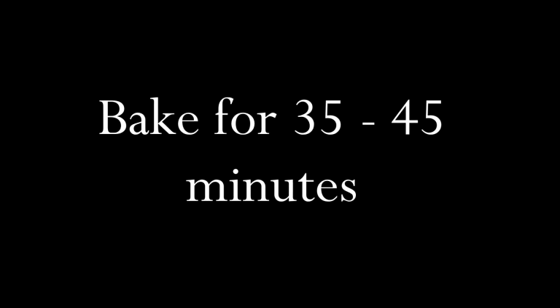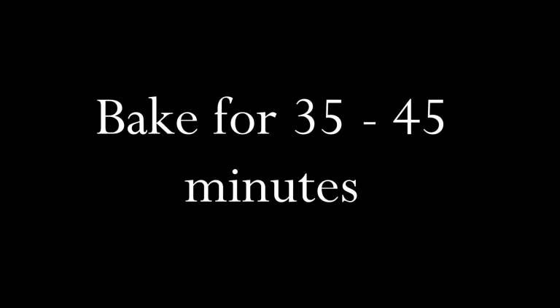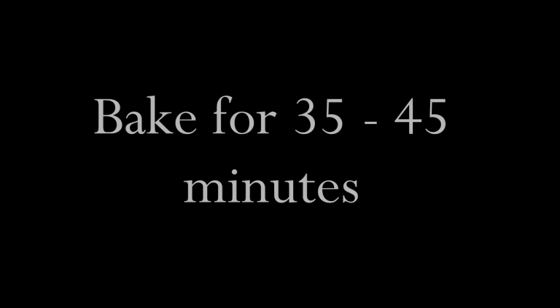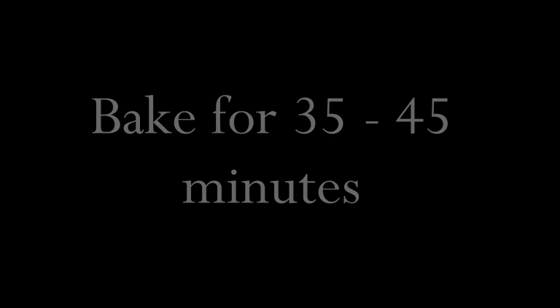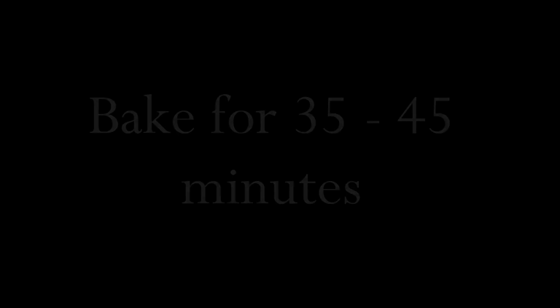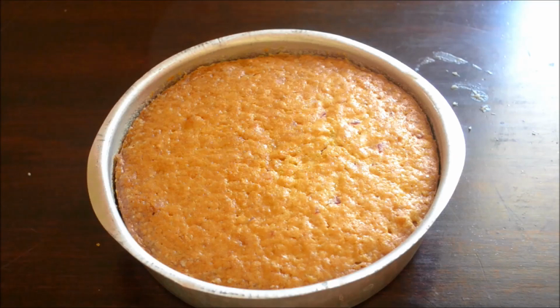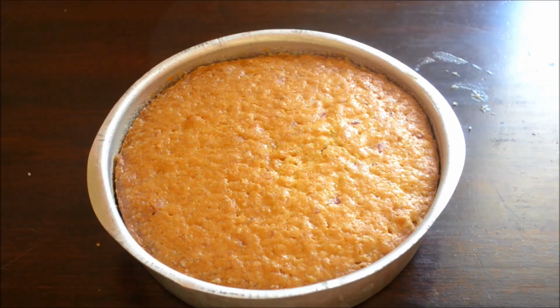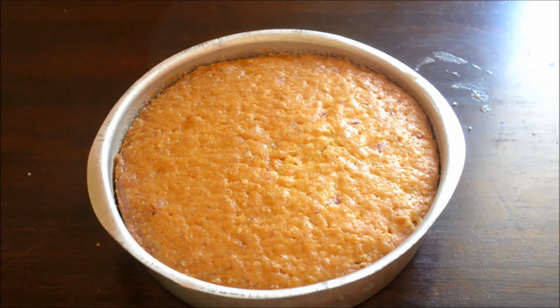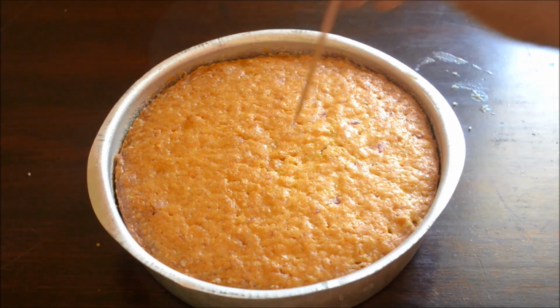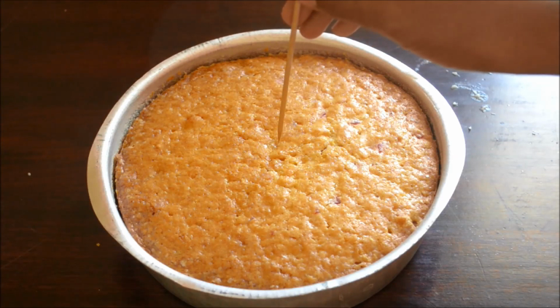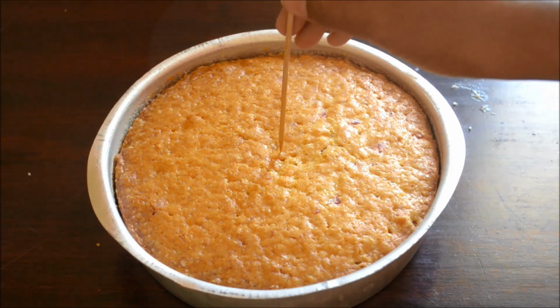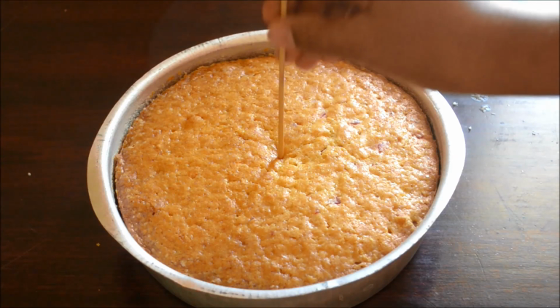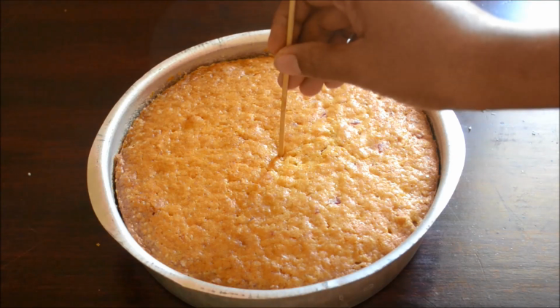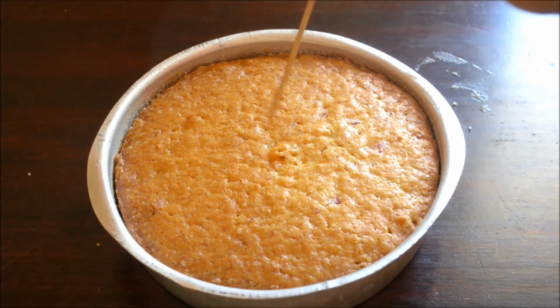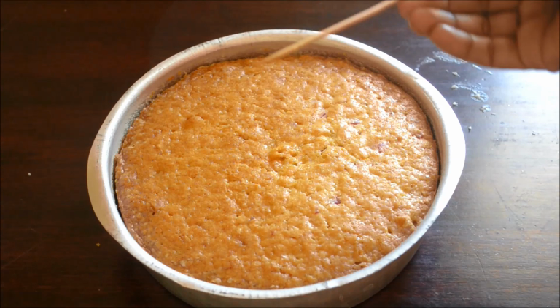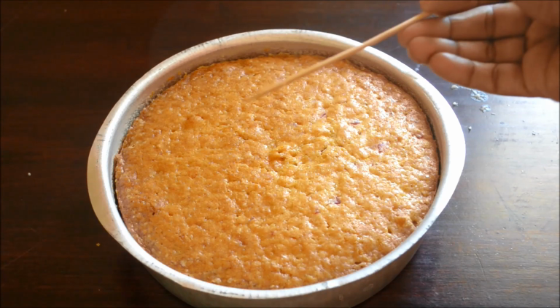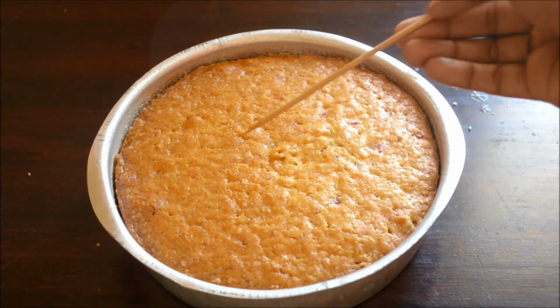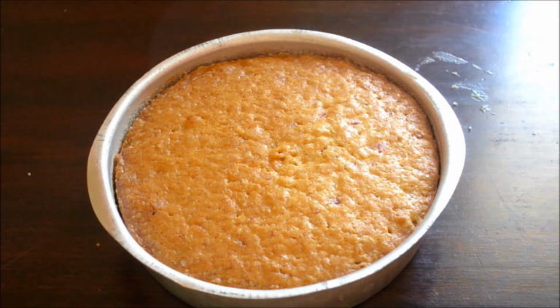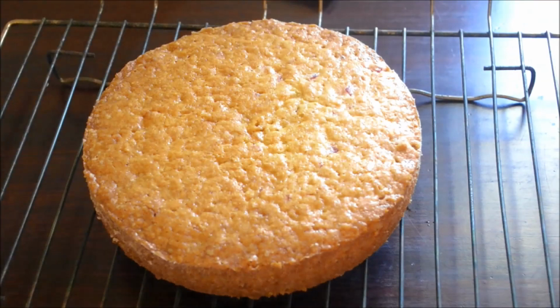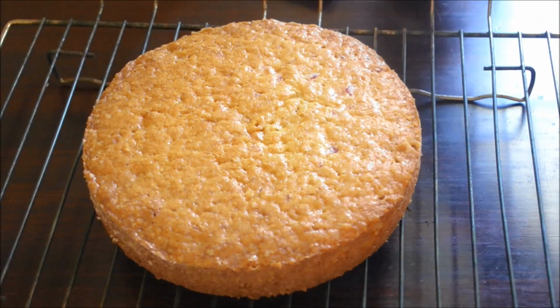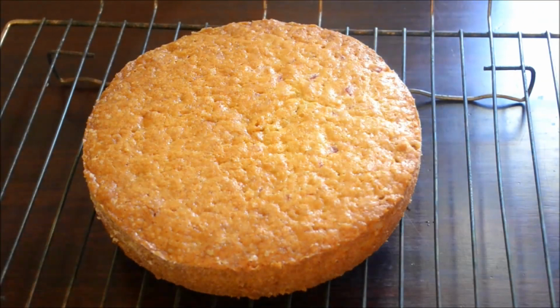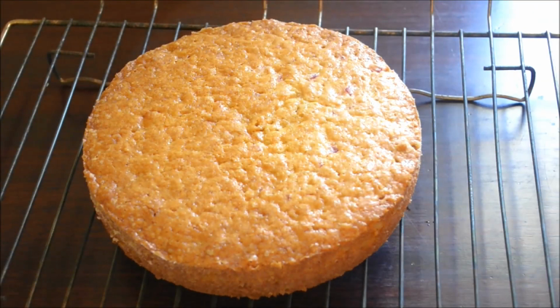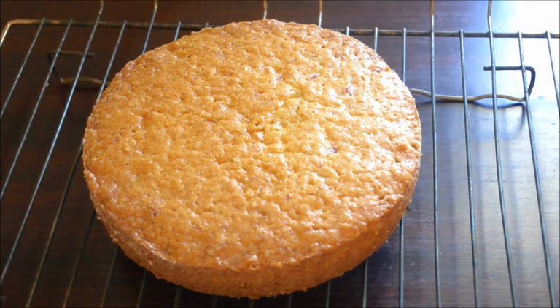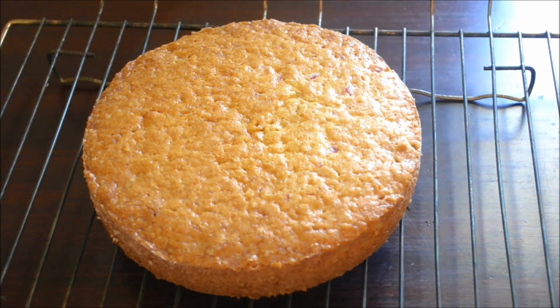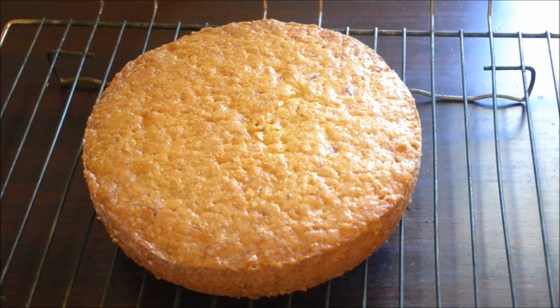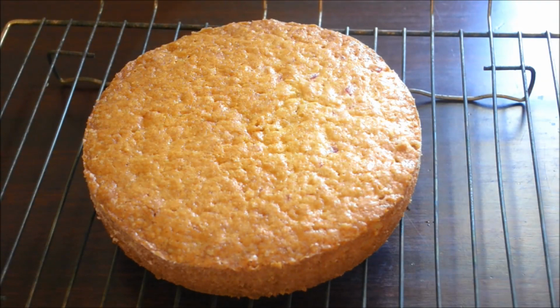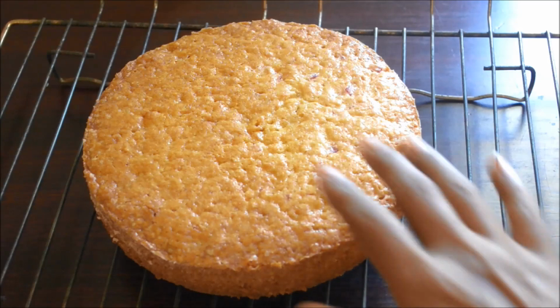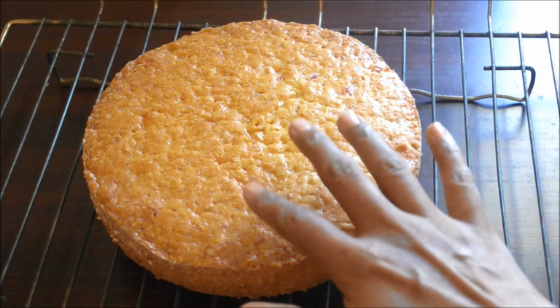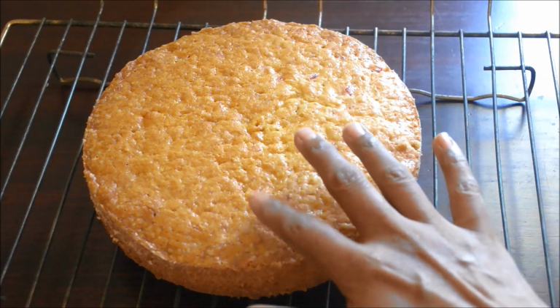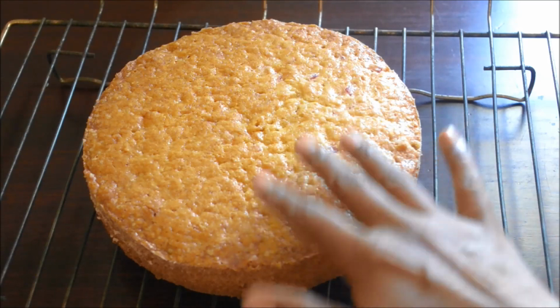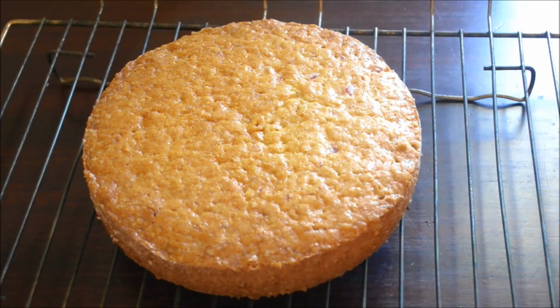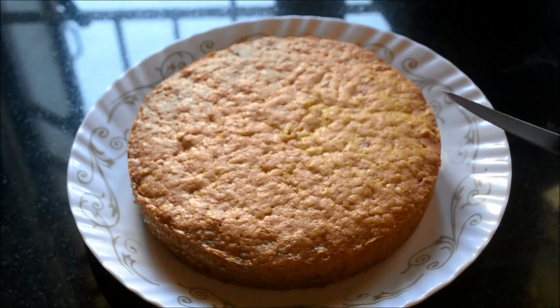Every oven is different, so see how much time it takes in your oven. Check it with a toothpick — if it comes out clean, flip it onto a wire rack and allow it to cool completely.